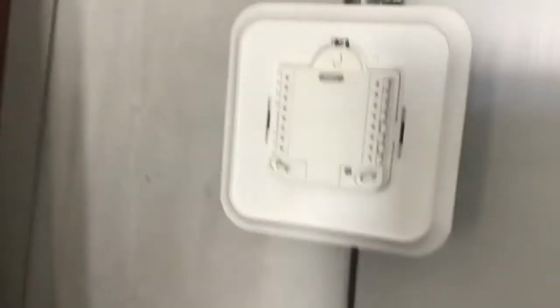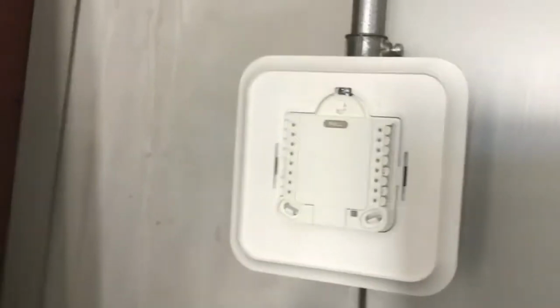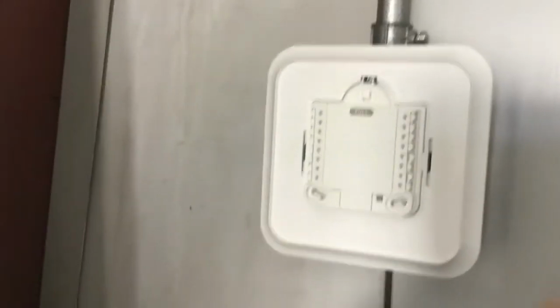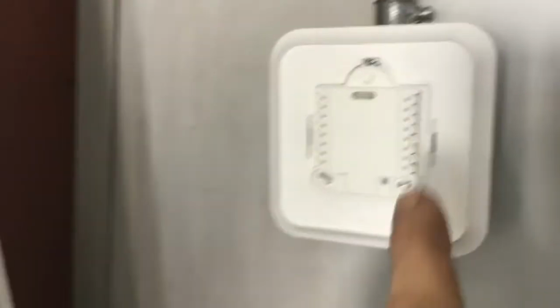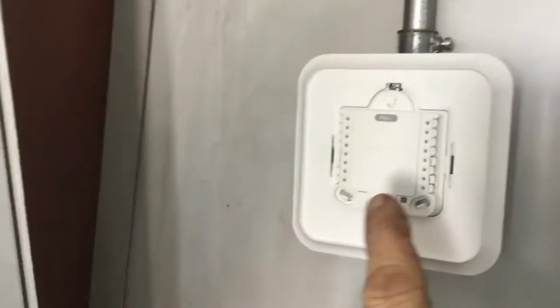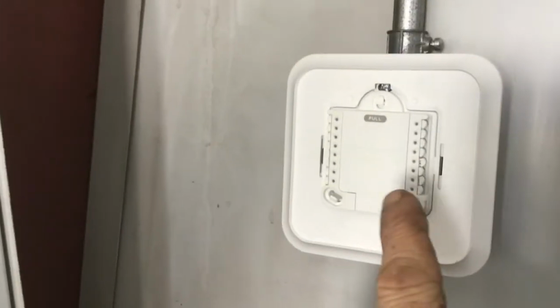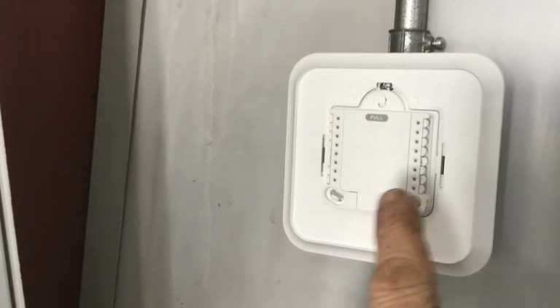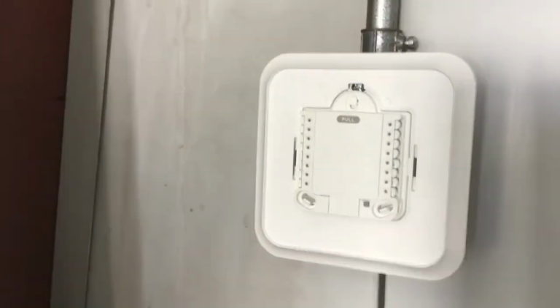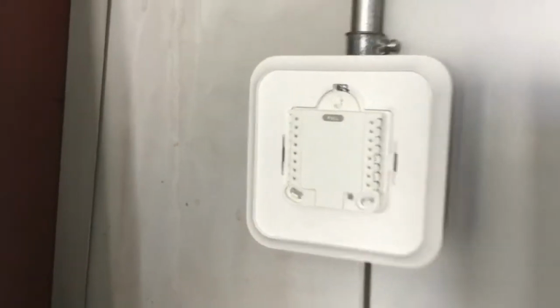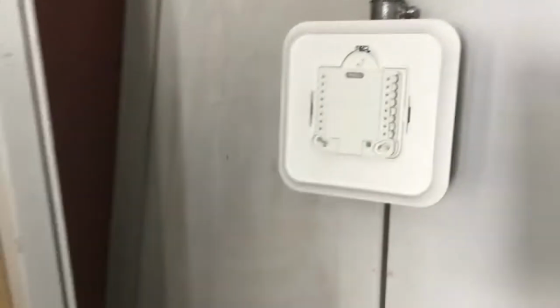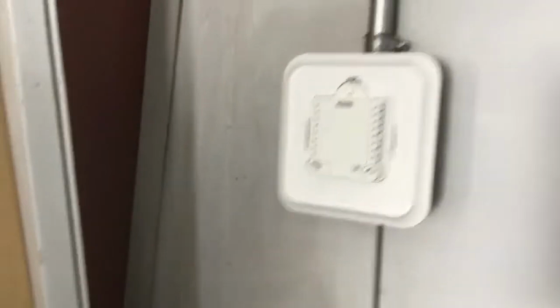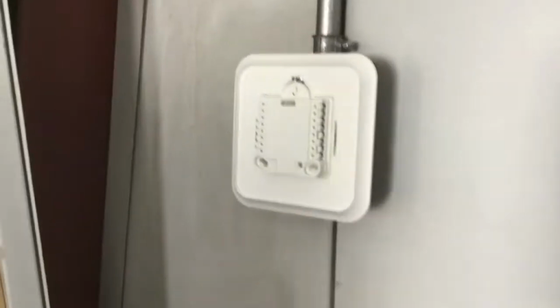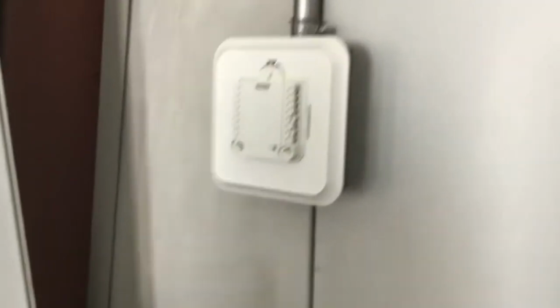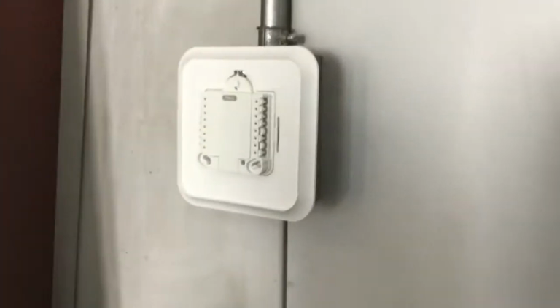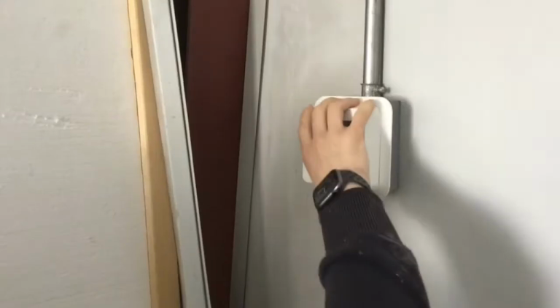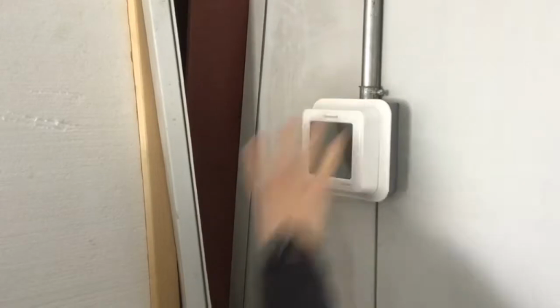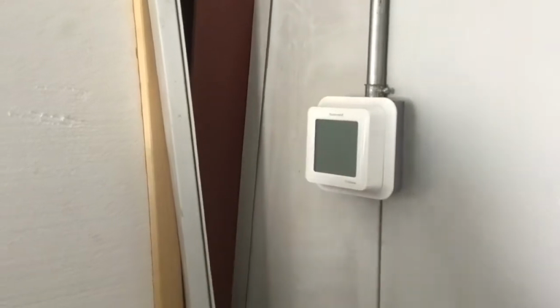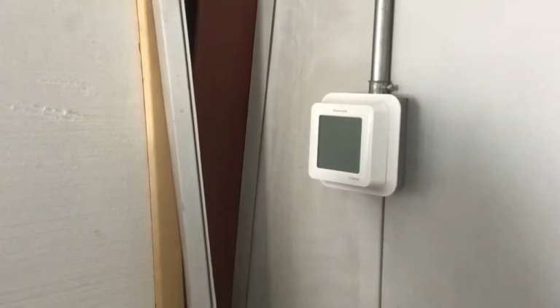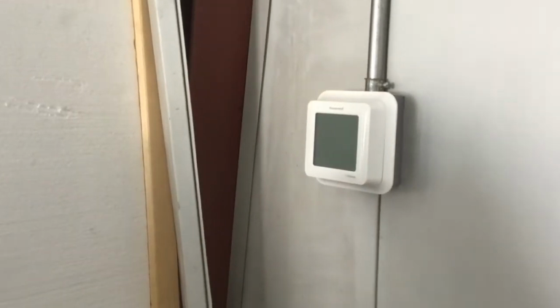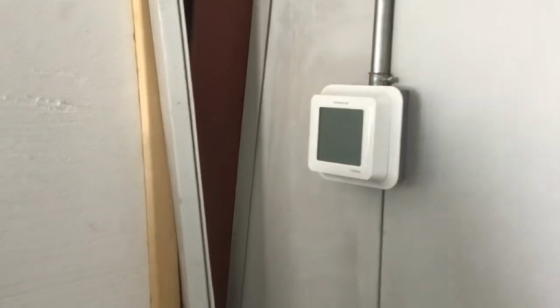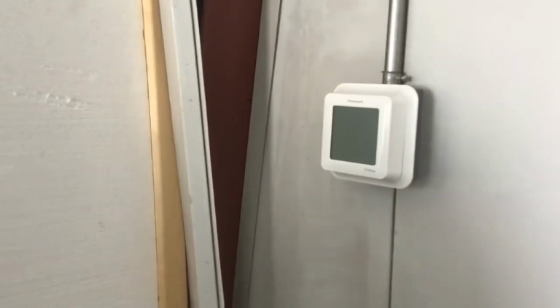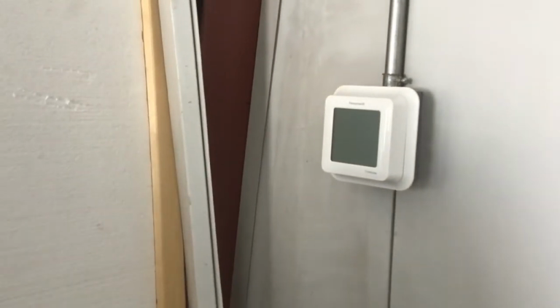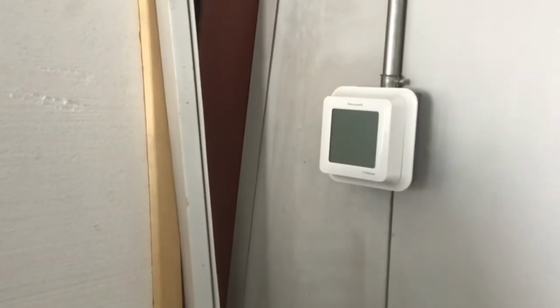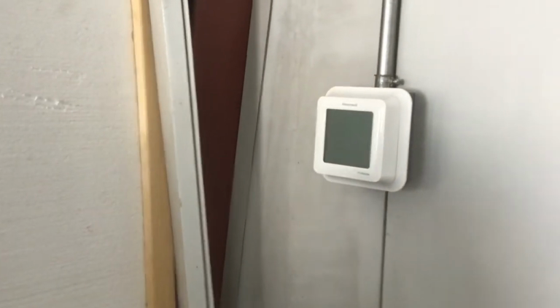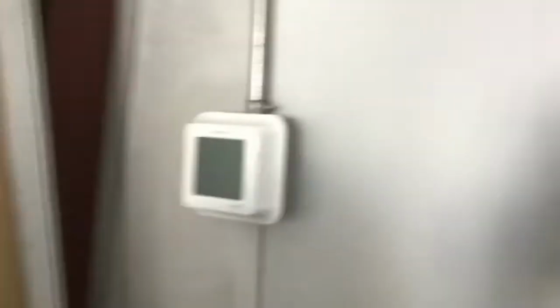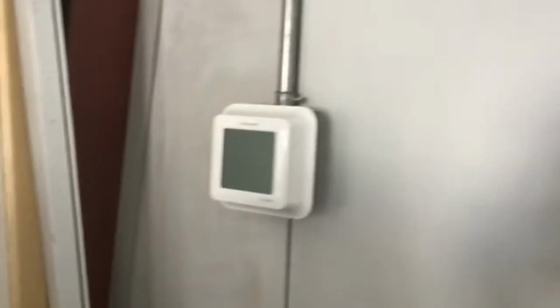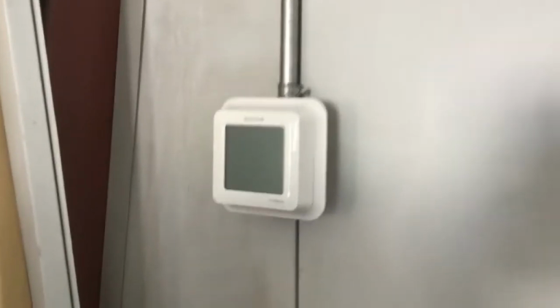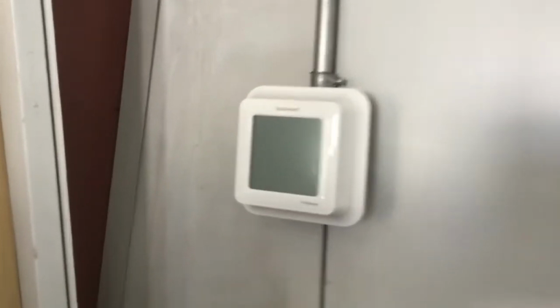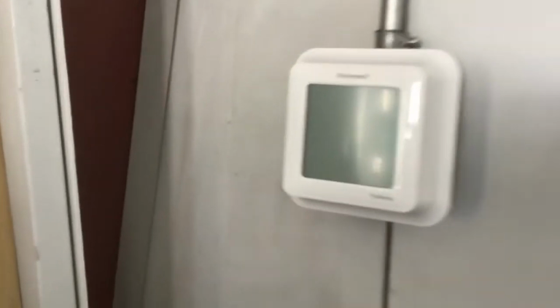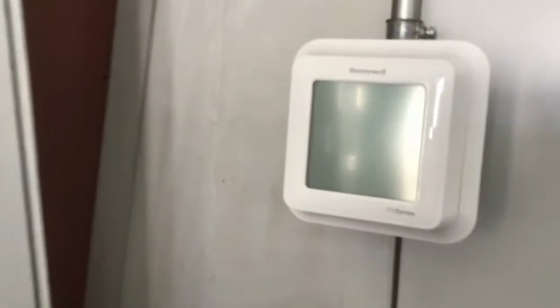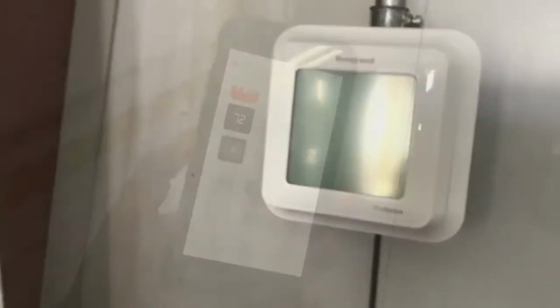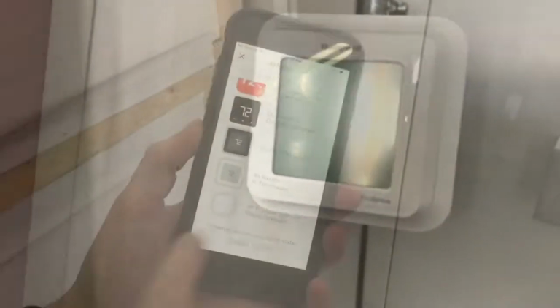Now you just close this little hatch and install the thermostat. Just push it up — there it is. That's pretty fancy!